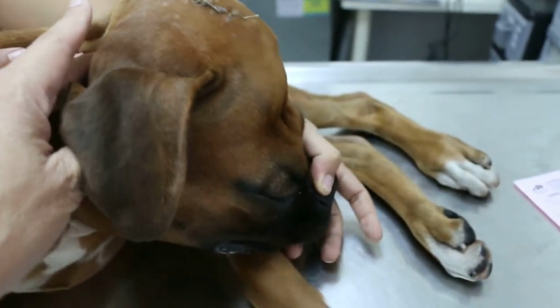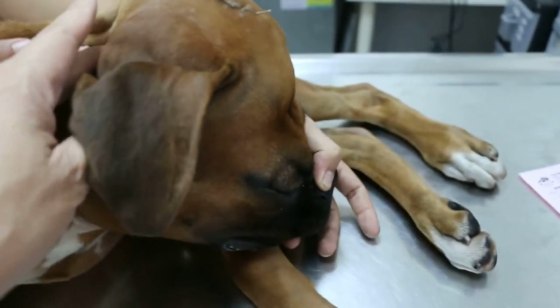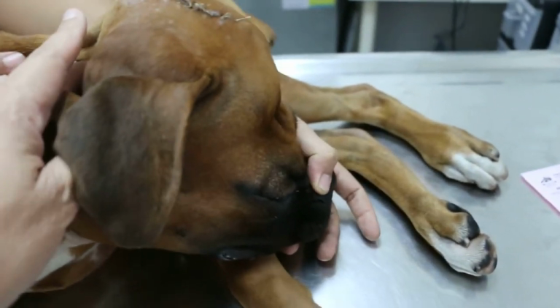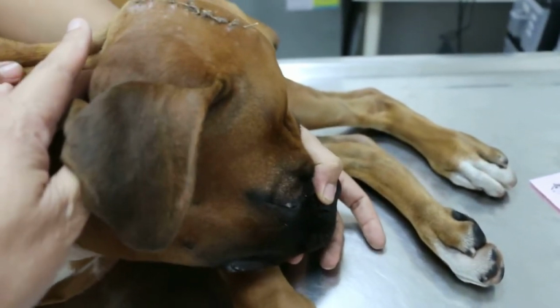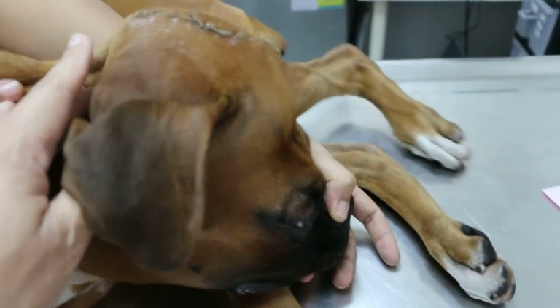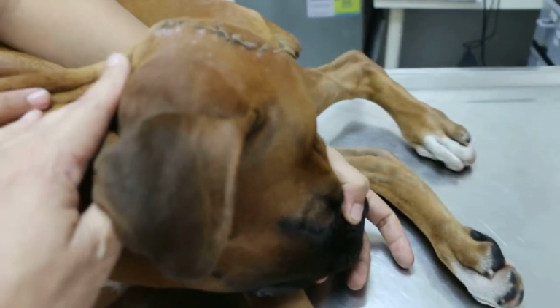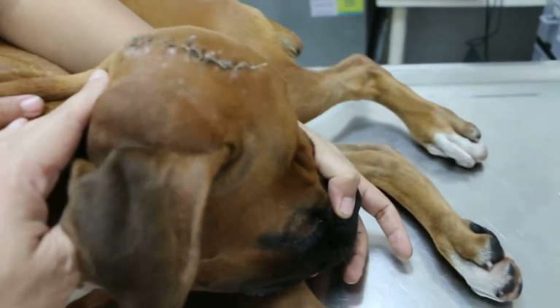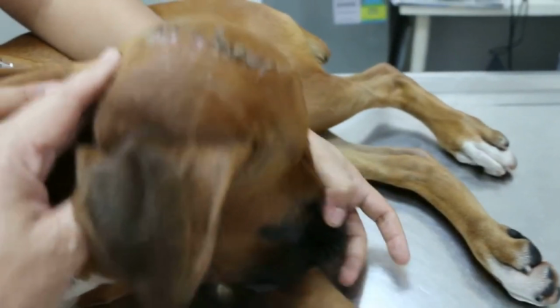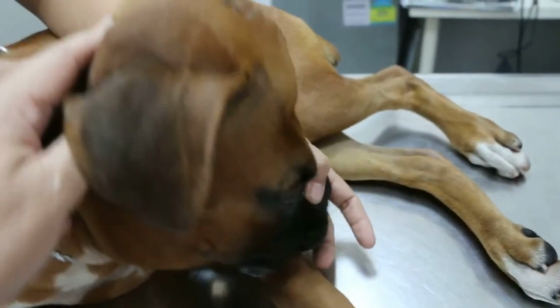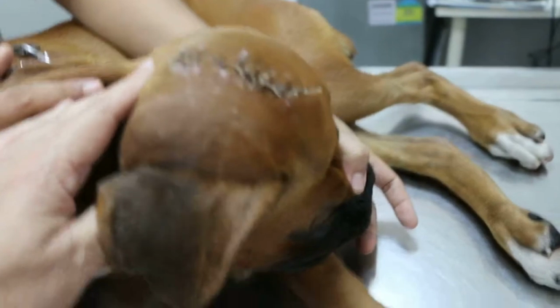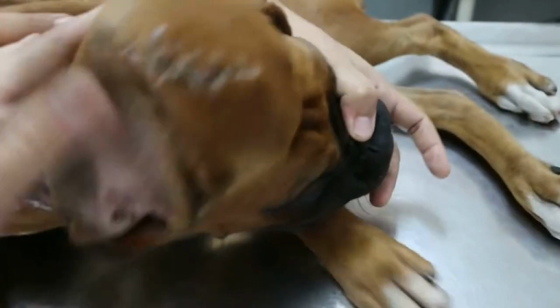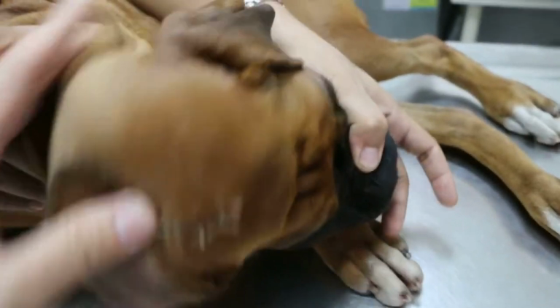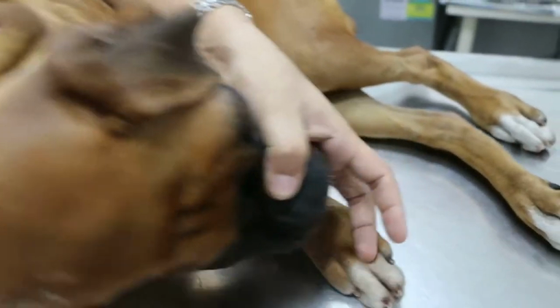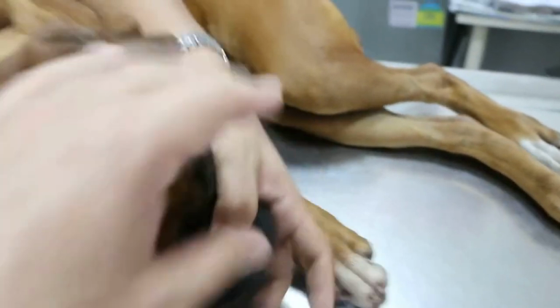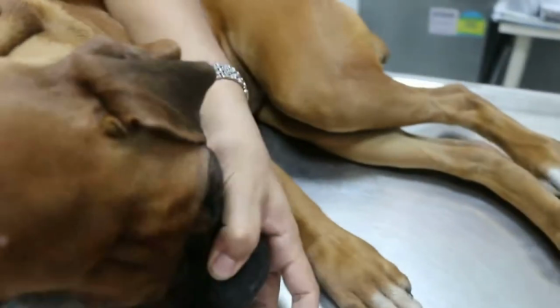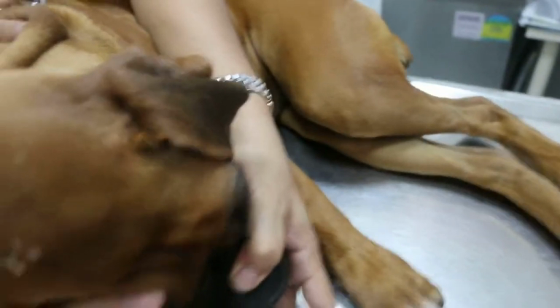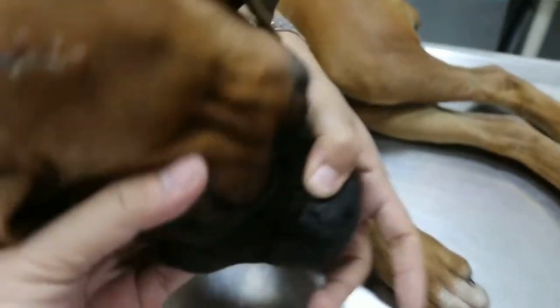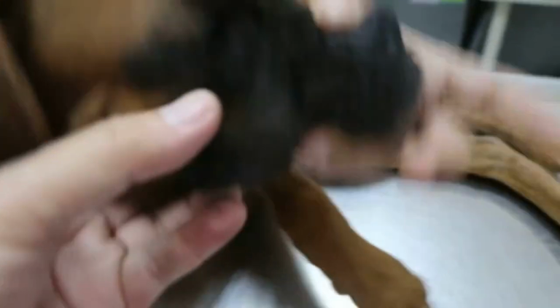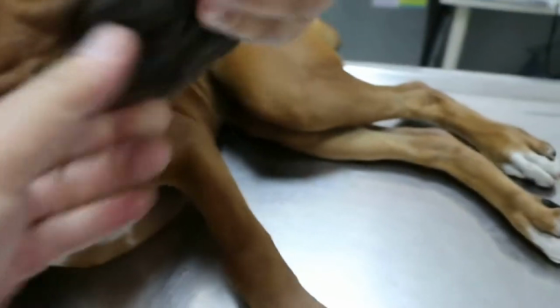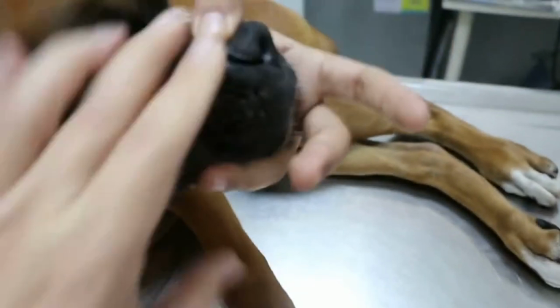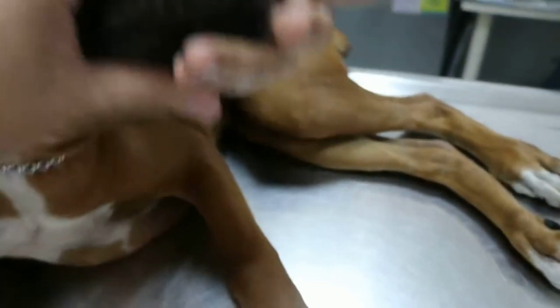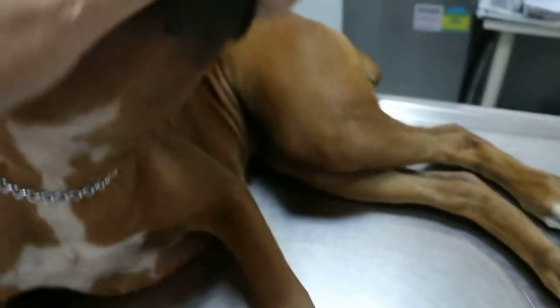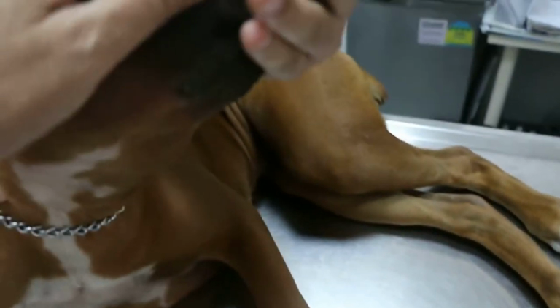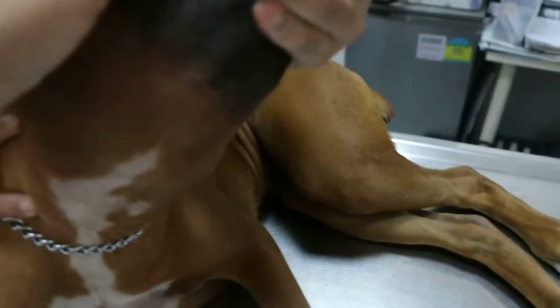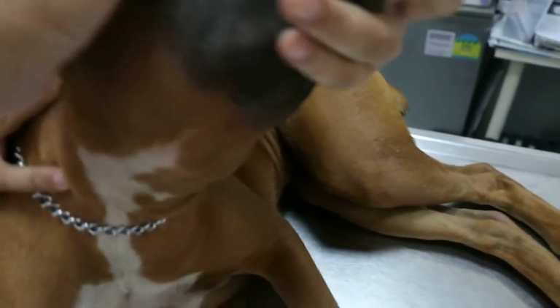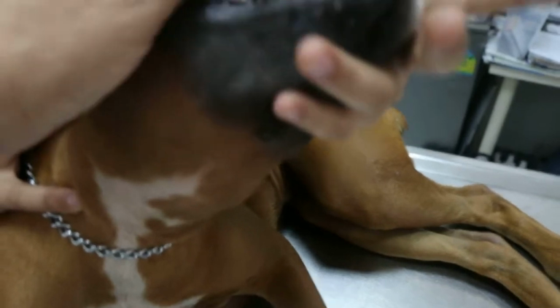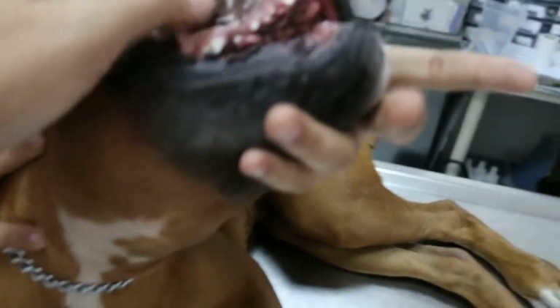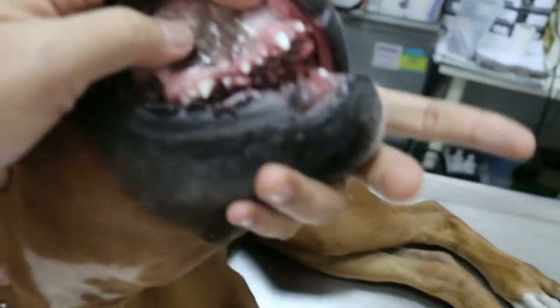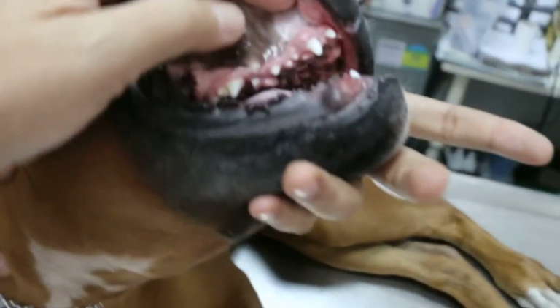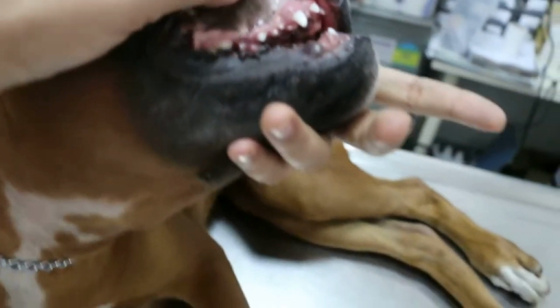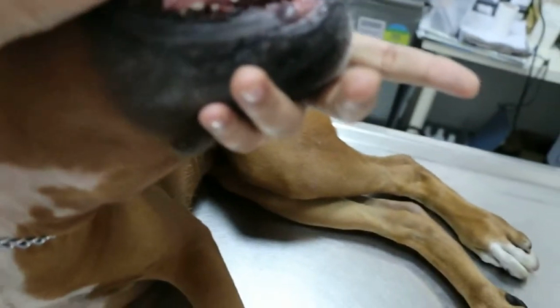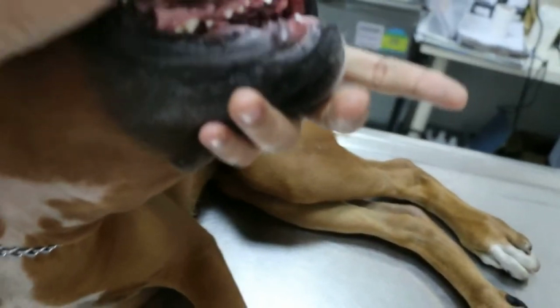The dog can eat and drain. And there's a slight fever. You can see the membrane. Slight fever.